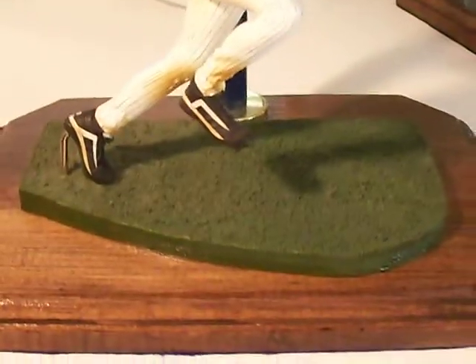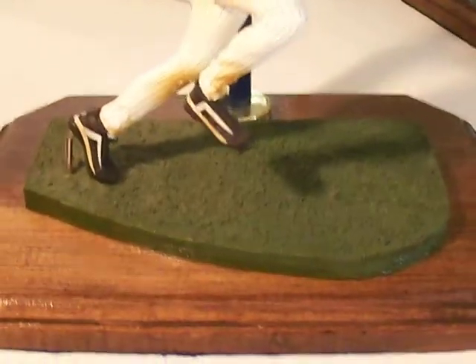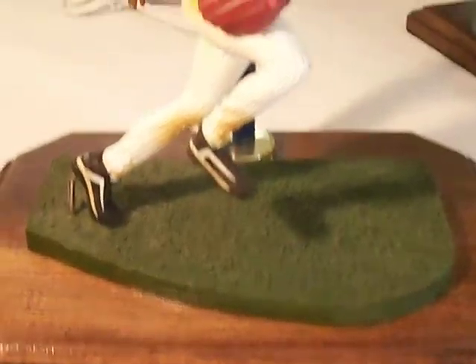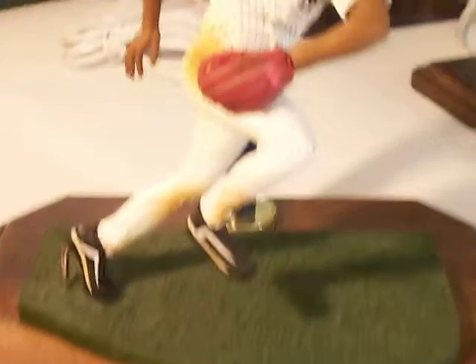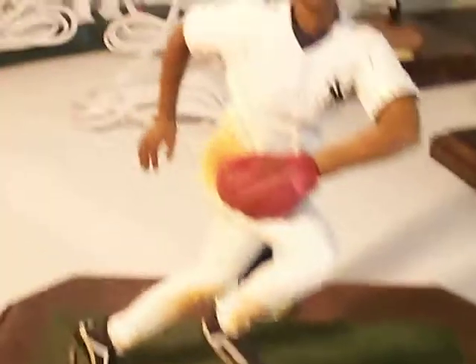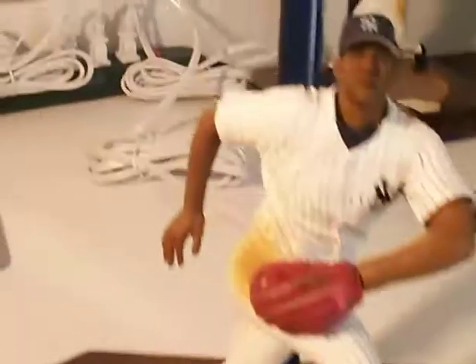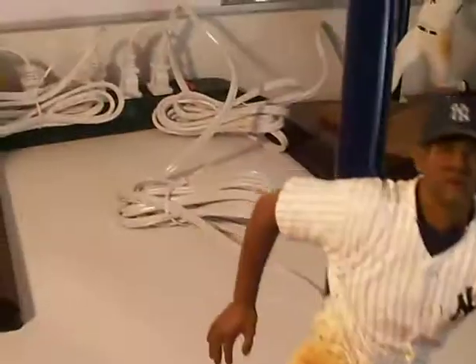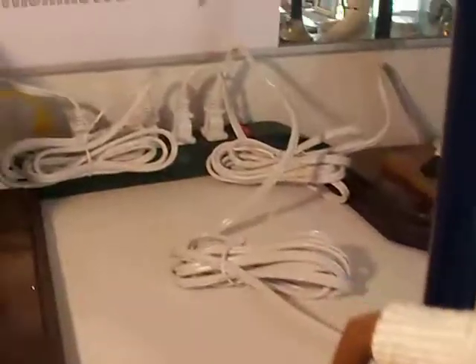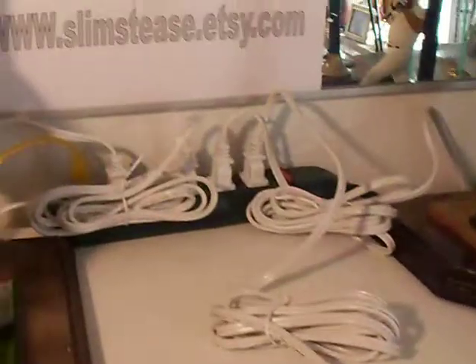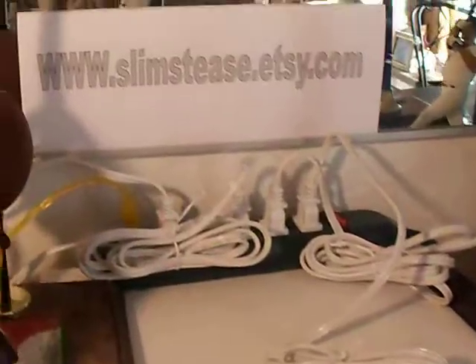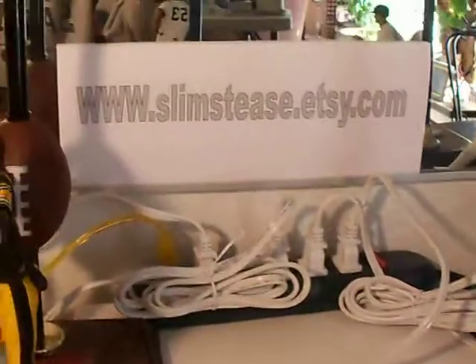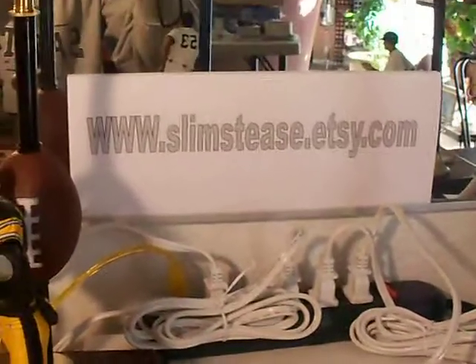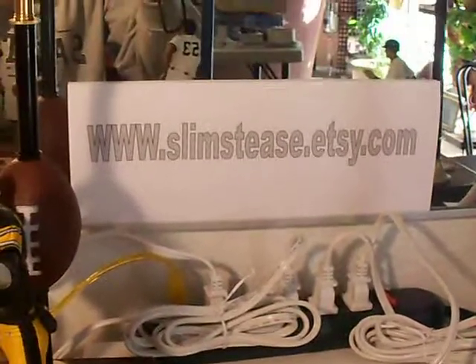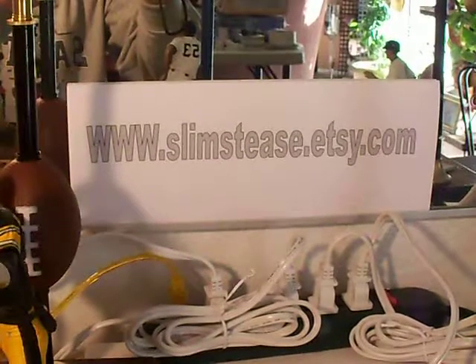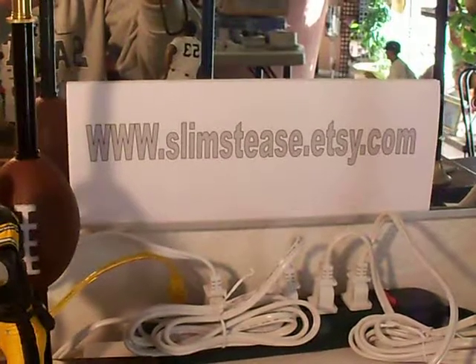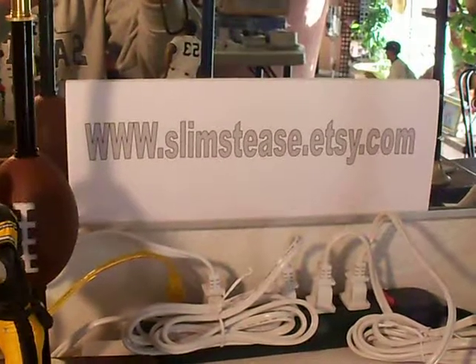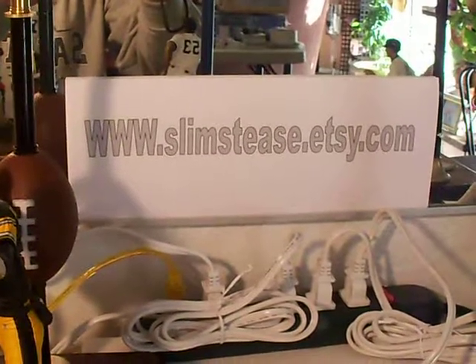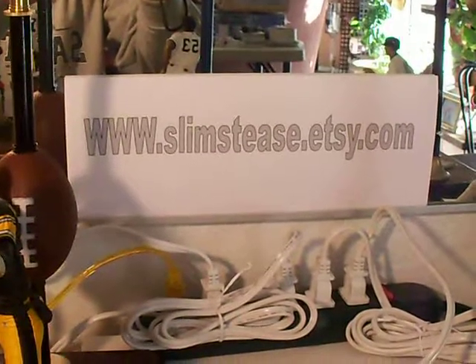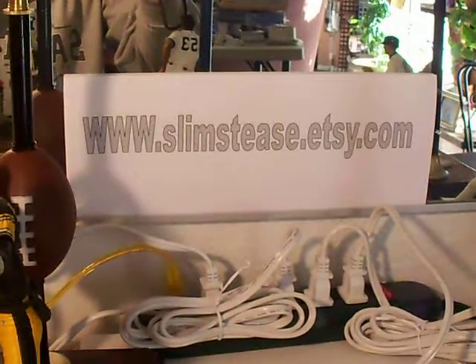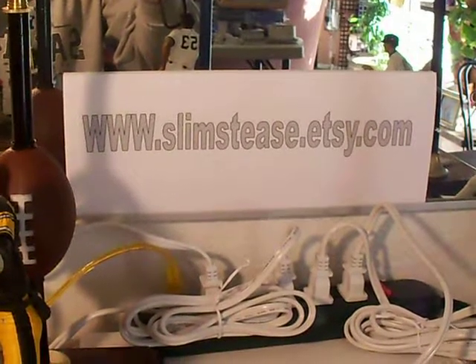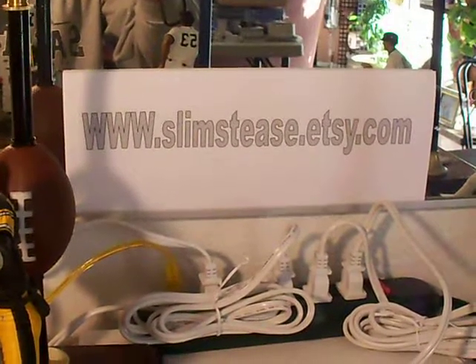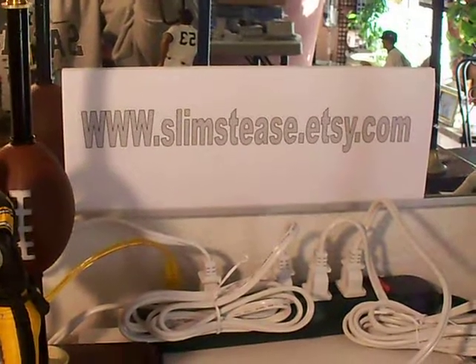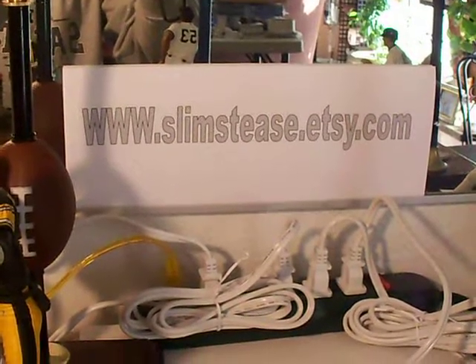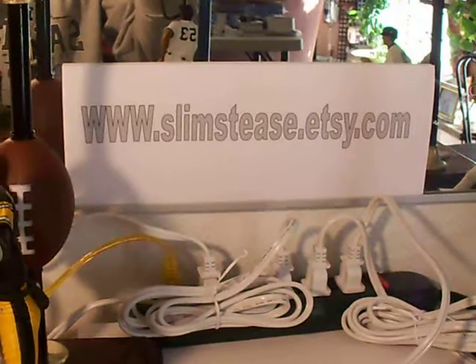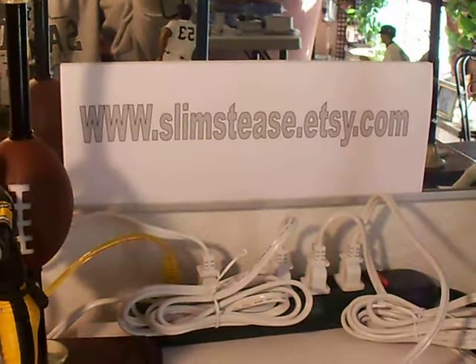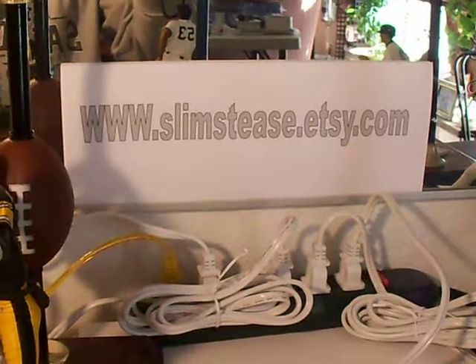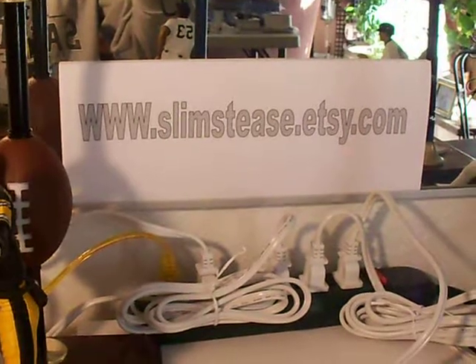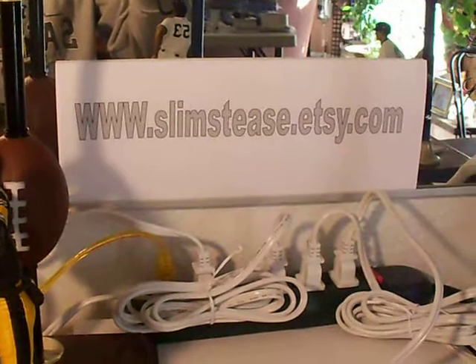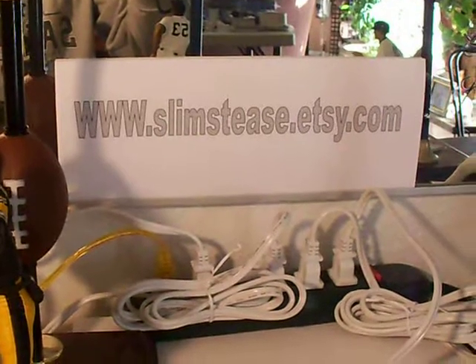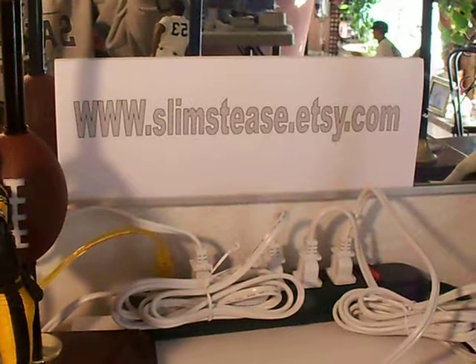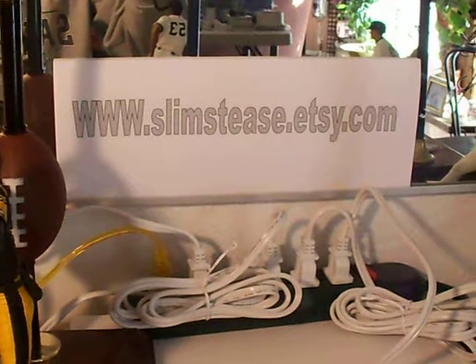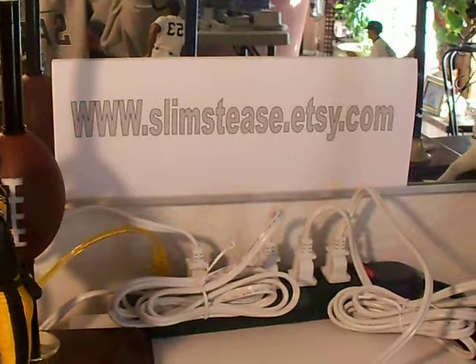Join us at SlimsTease.etsy.com for more great gift ideas. We'll see you next week. Bye, thank you.